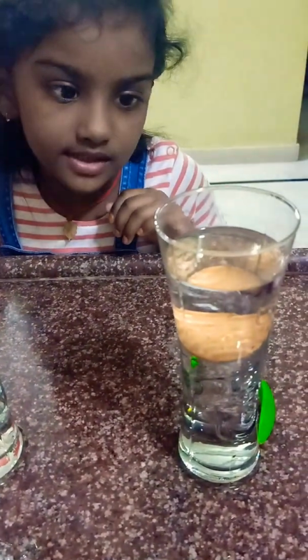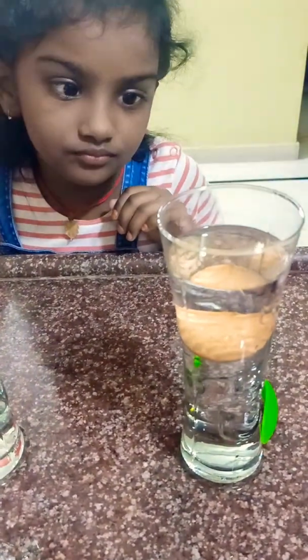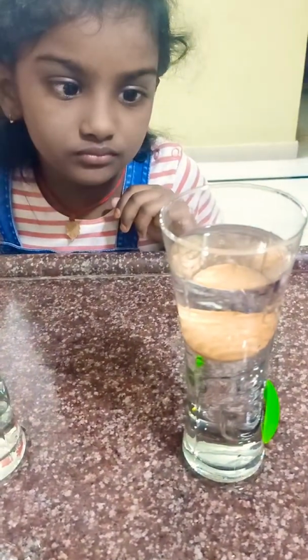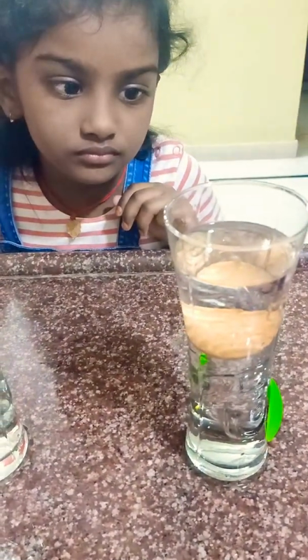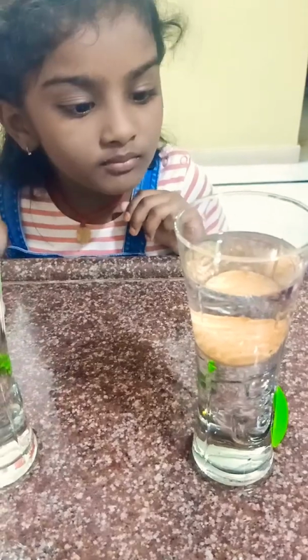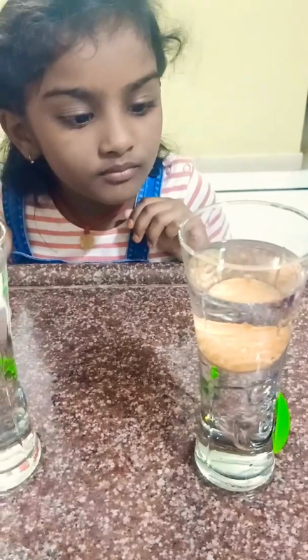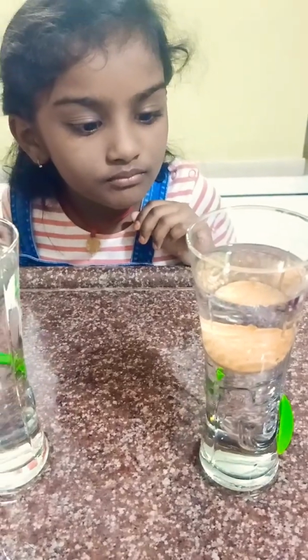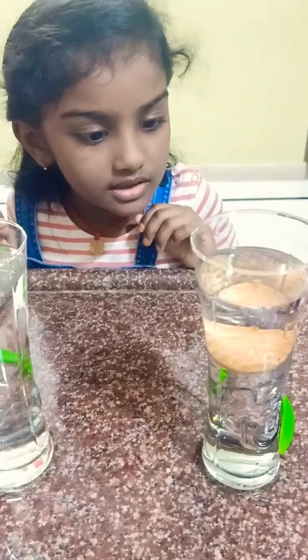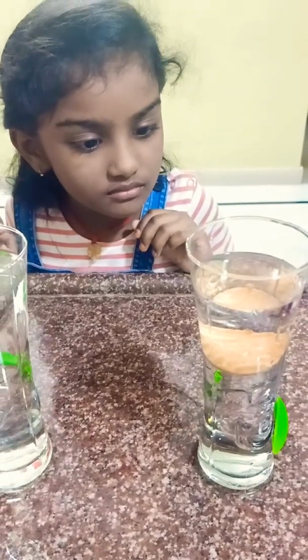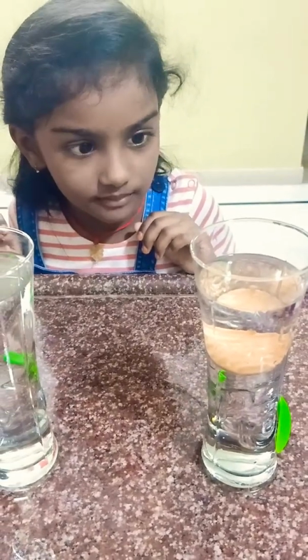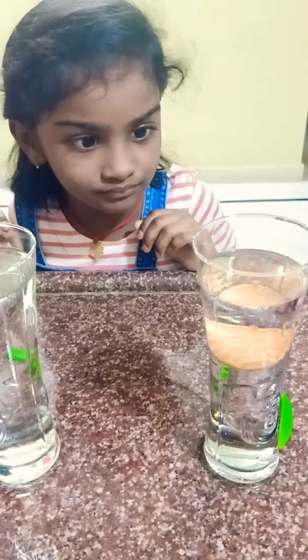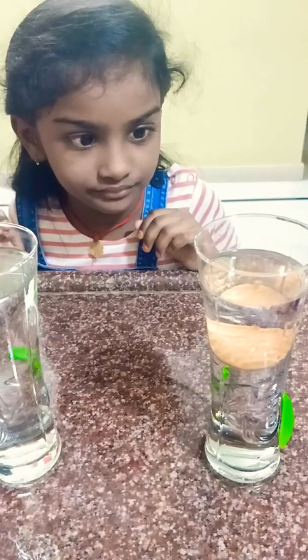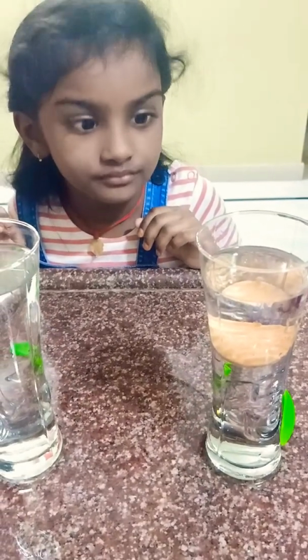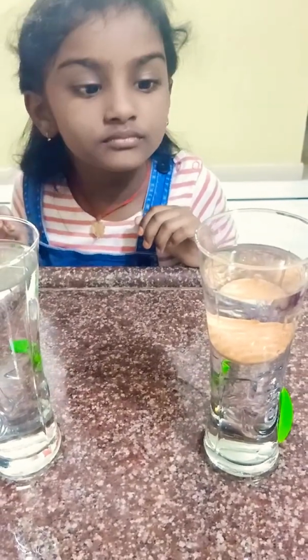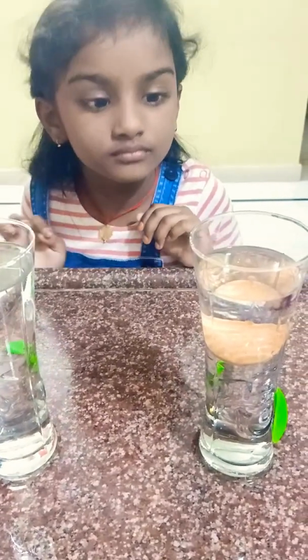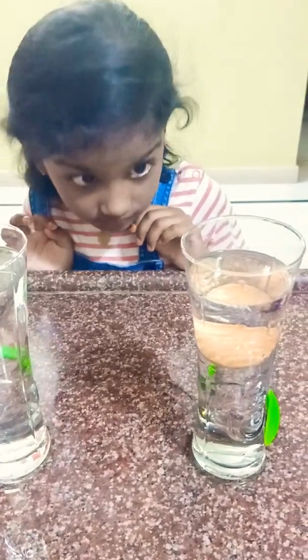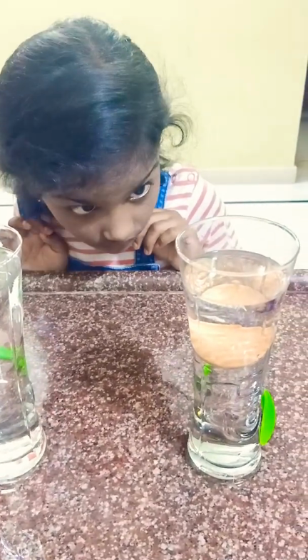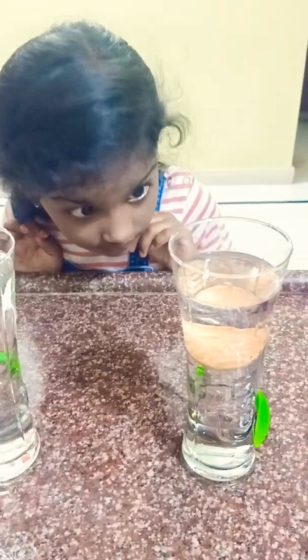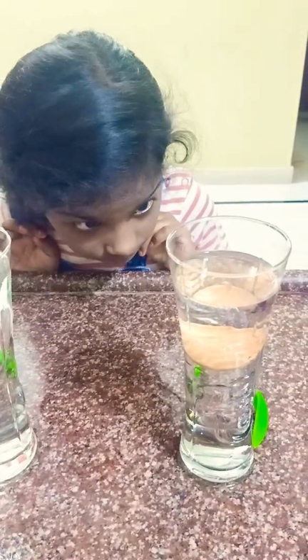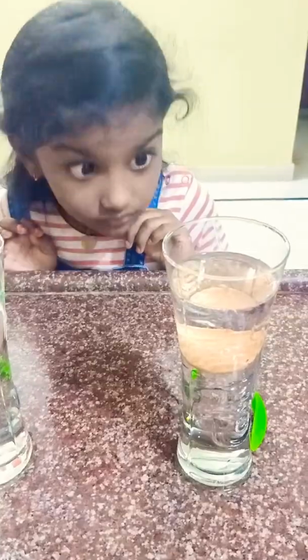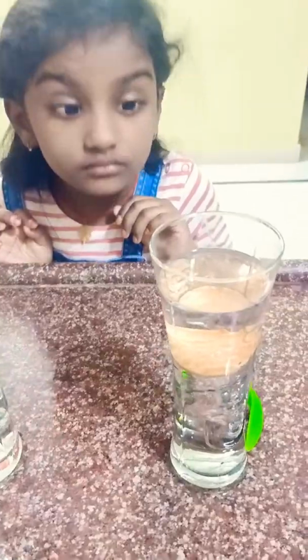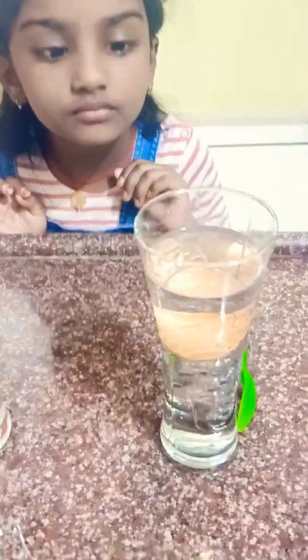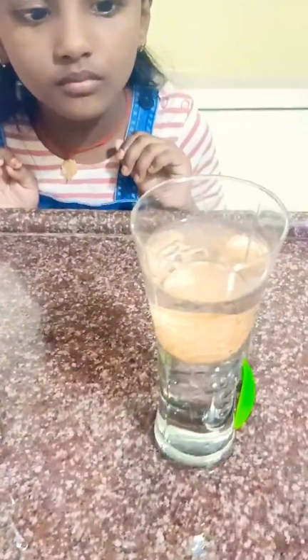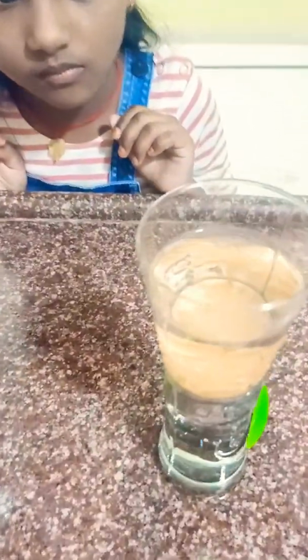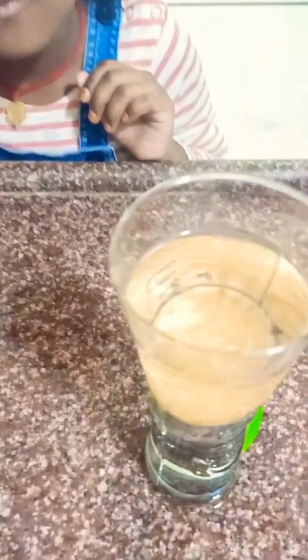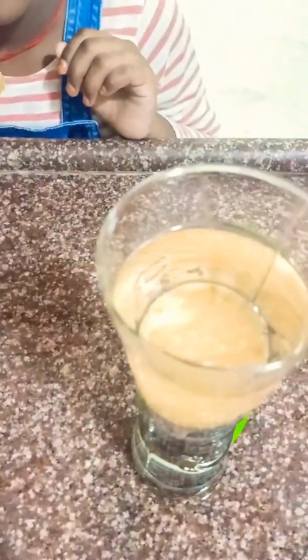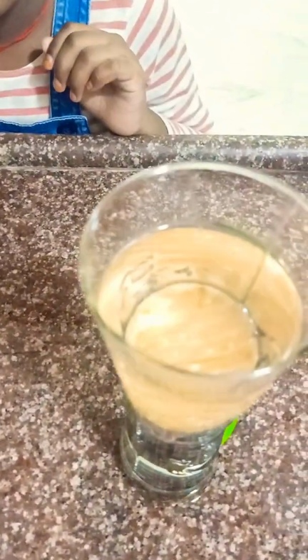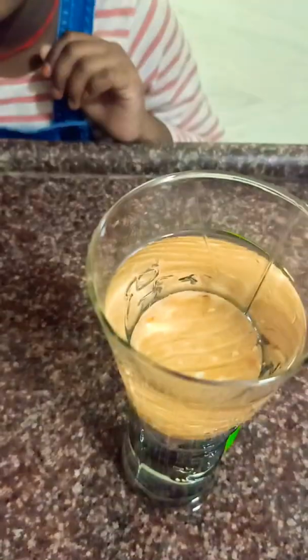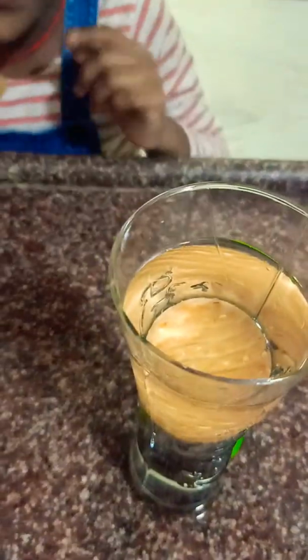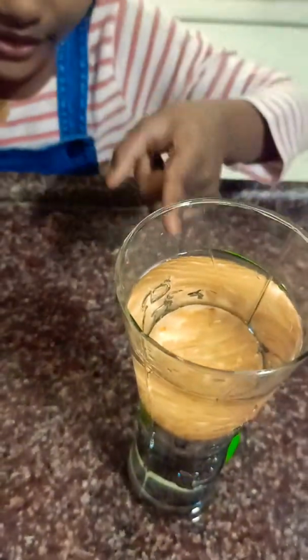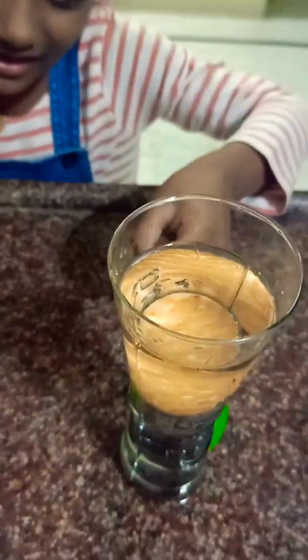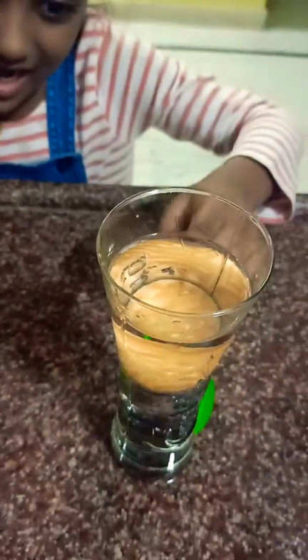Bubbles. More bubbles. It is sinking. It is sinking.